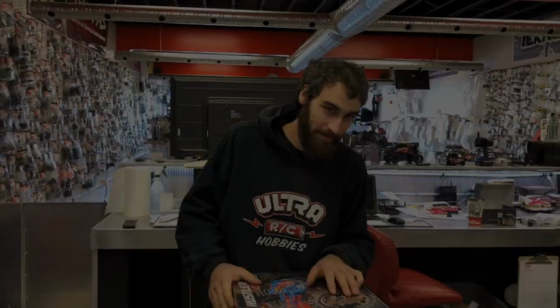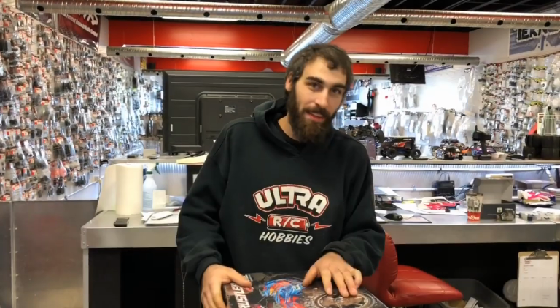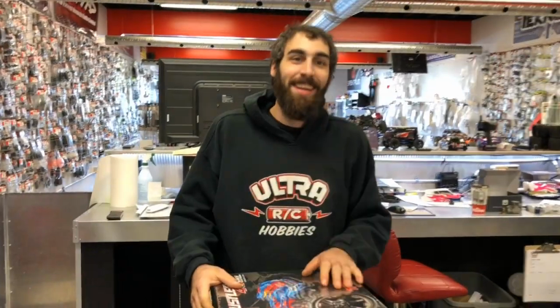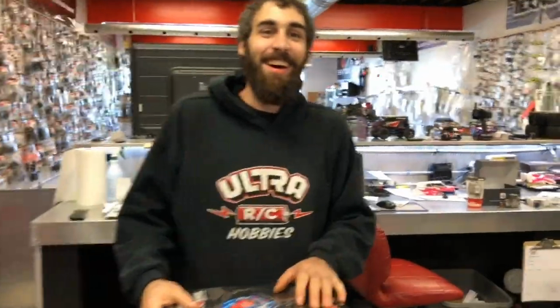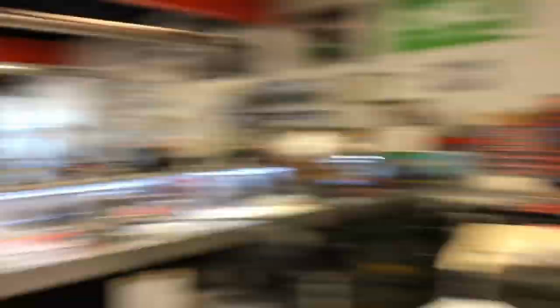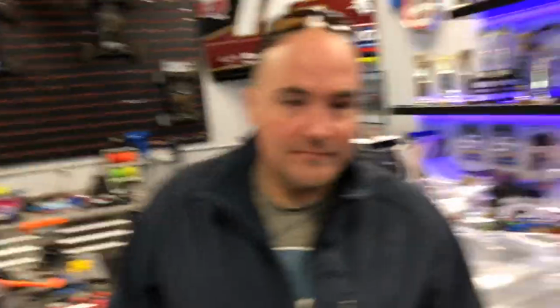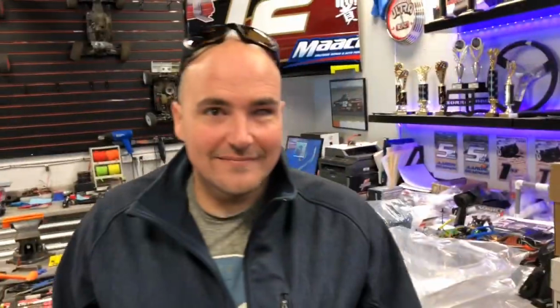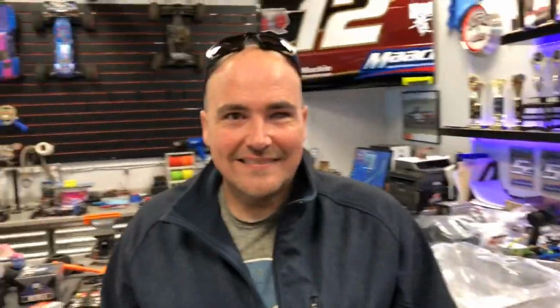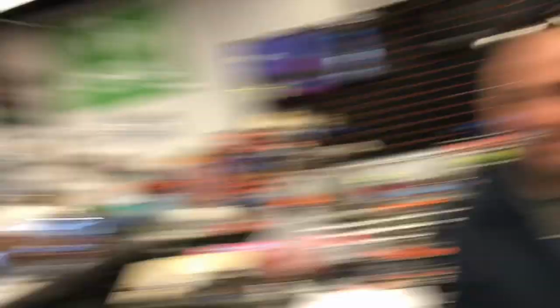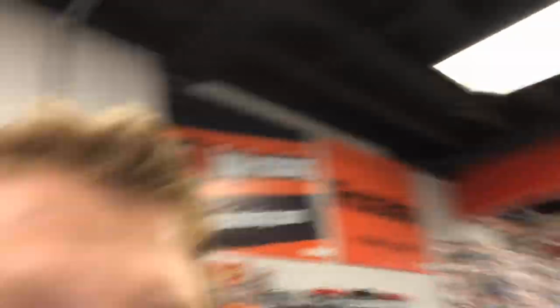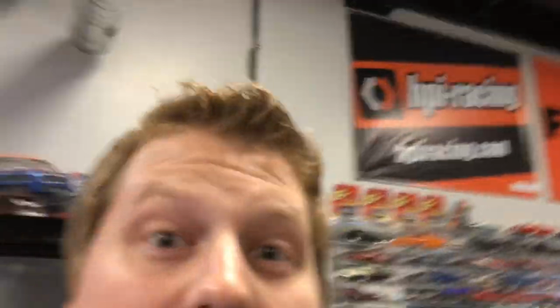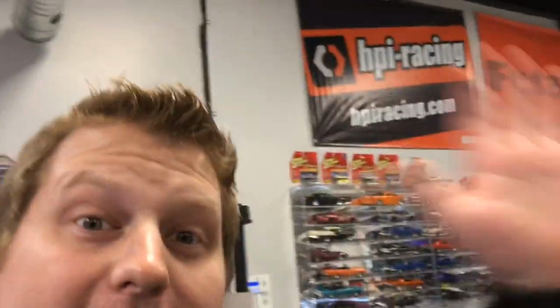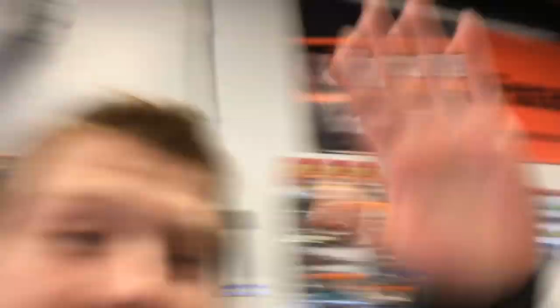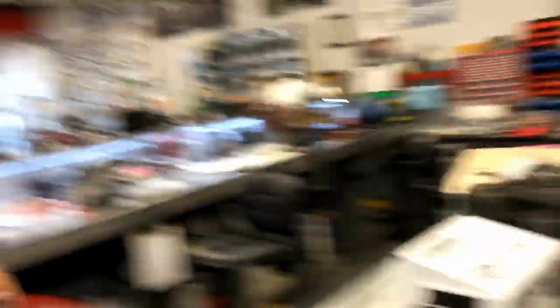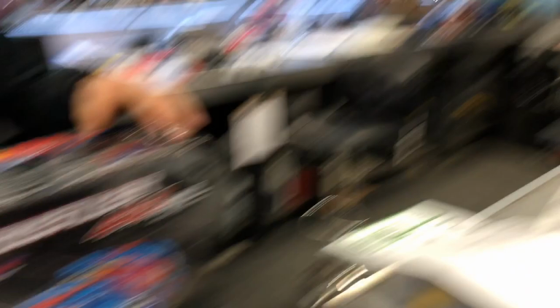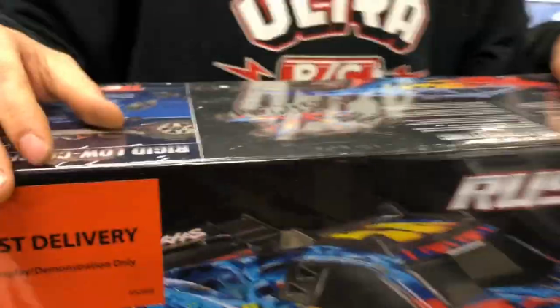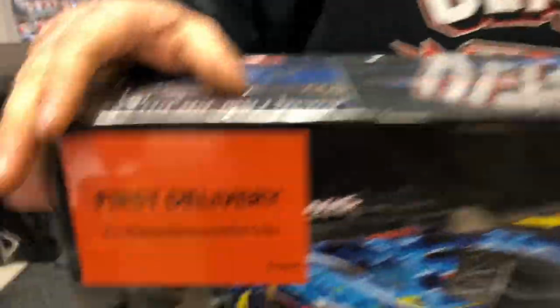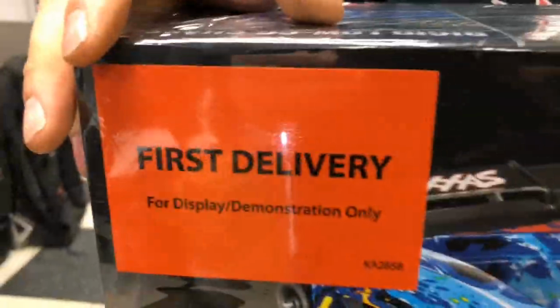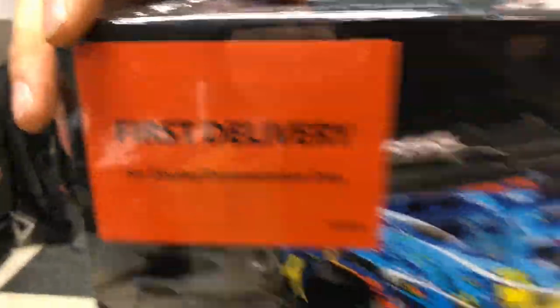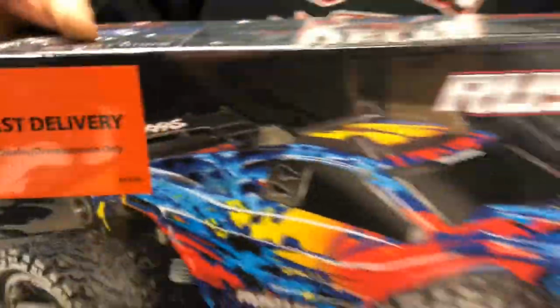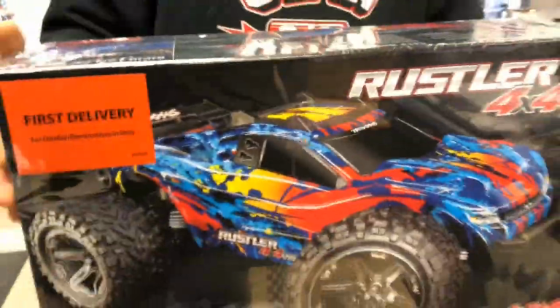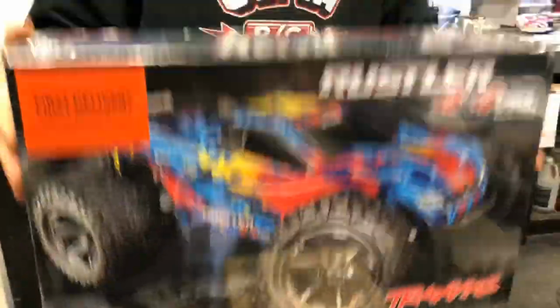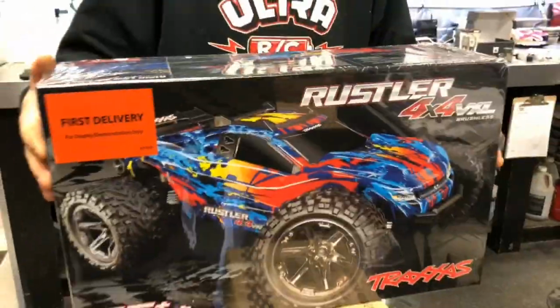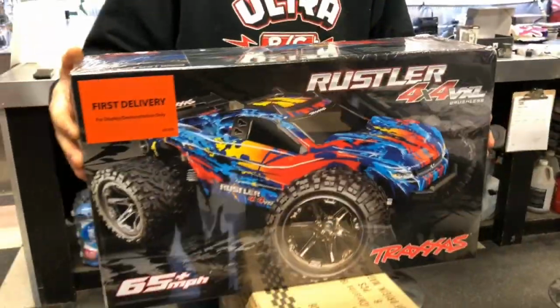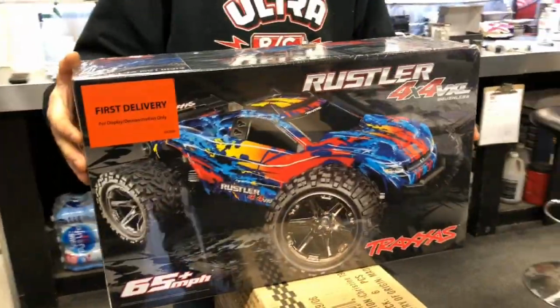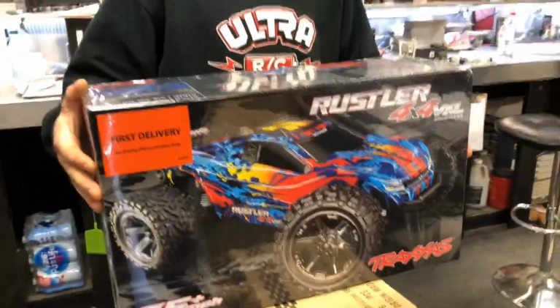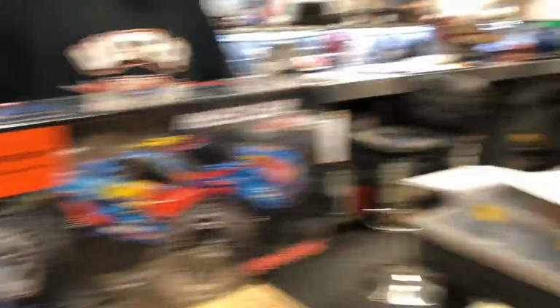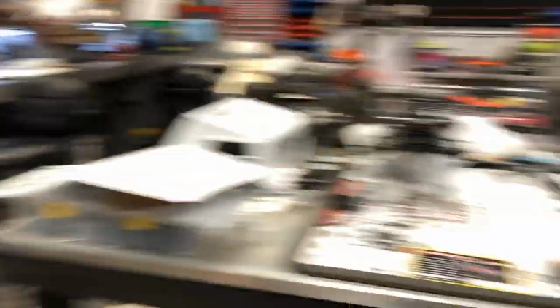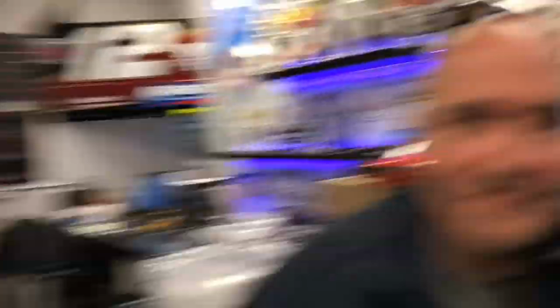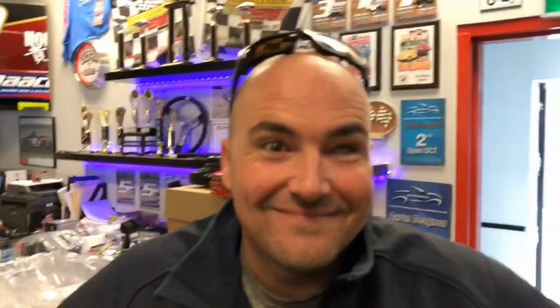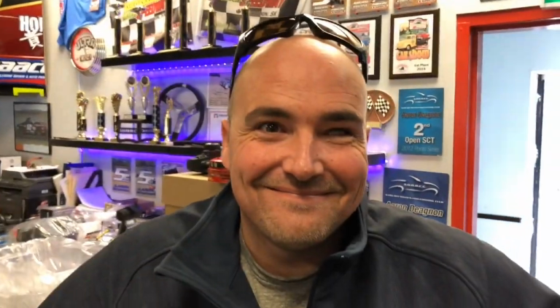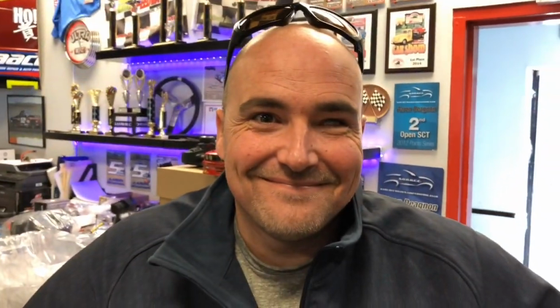We're here with Deer, an AA run, and I'm the other AA run. But we're here for the first delivery — the Rustler 4x4 VXL — and we're going to unbox it for the people, Aaron.